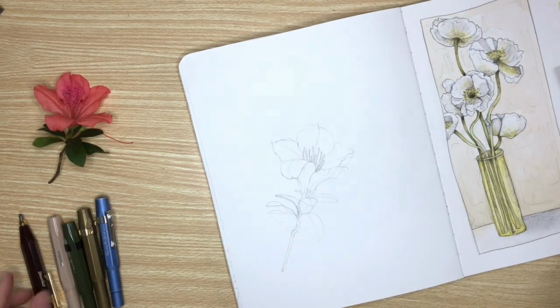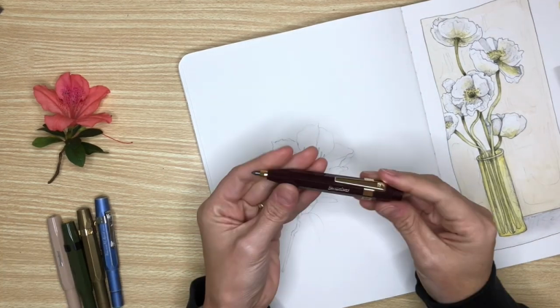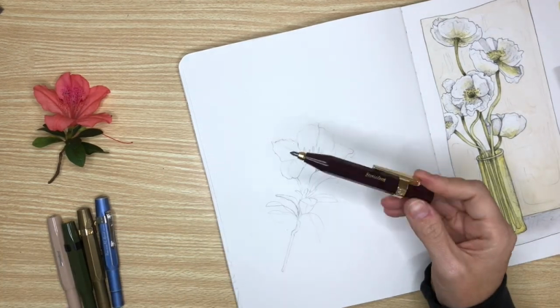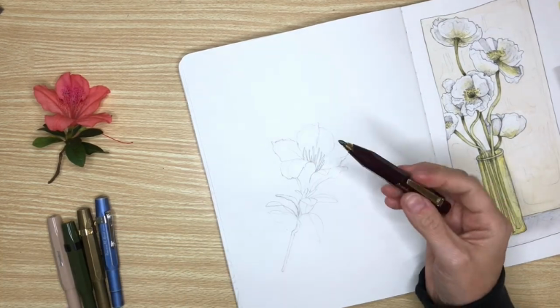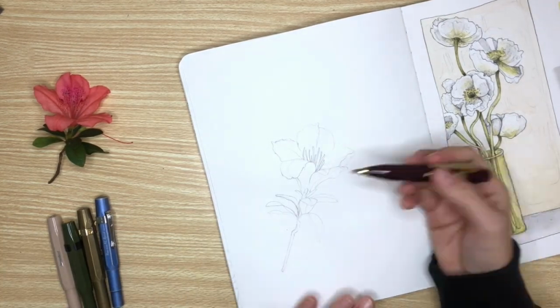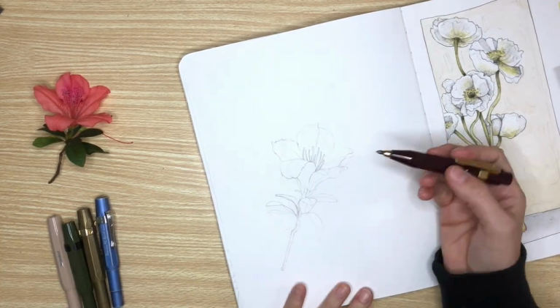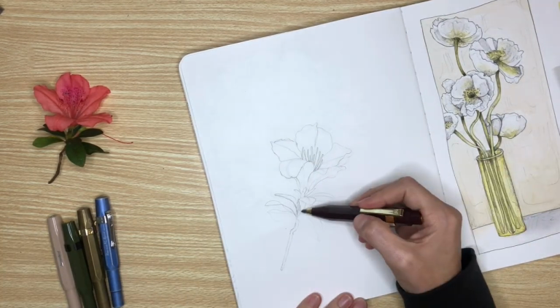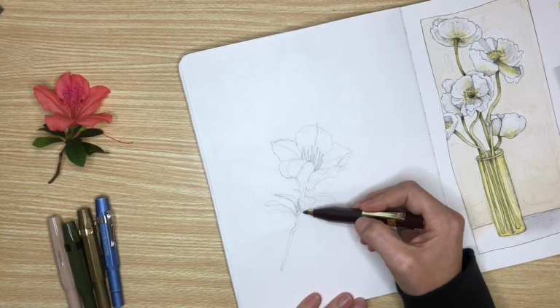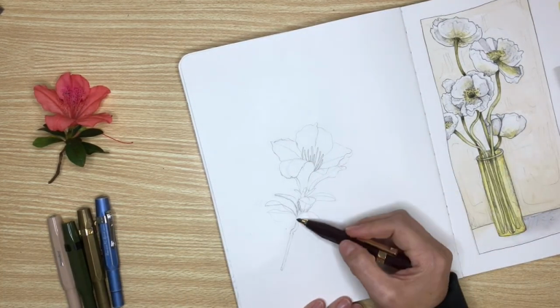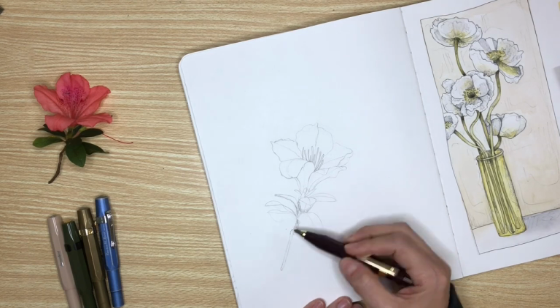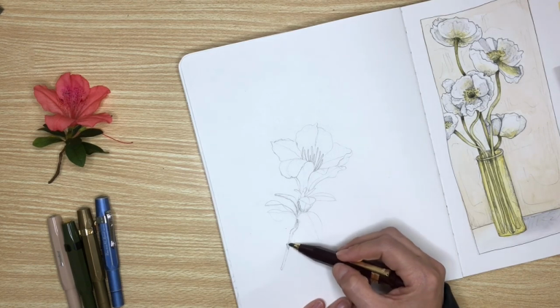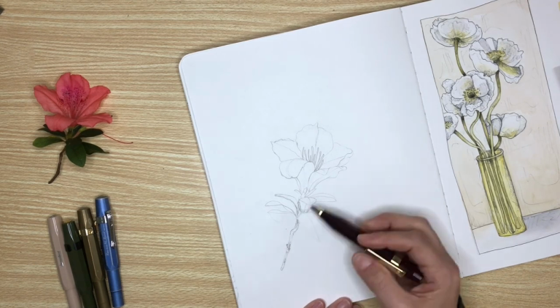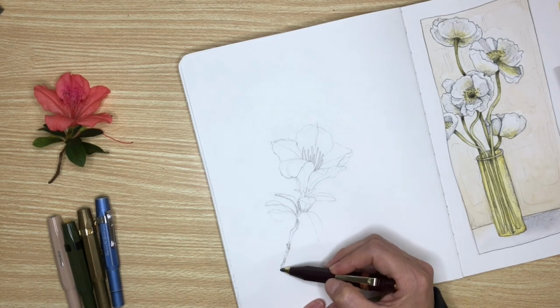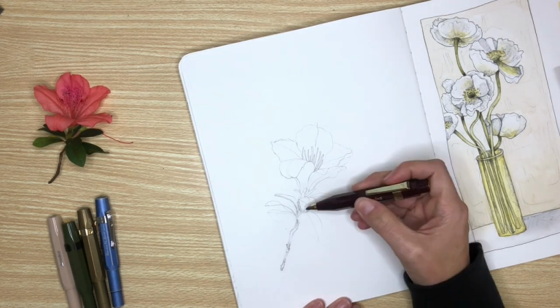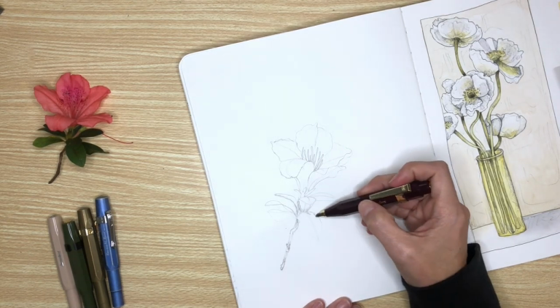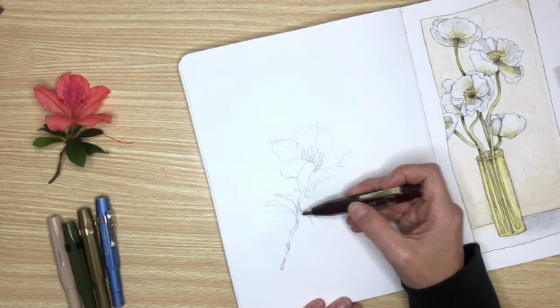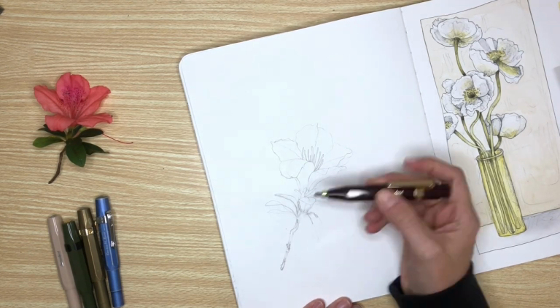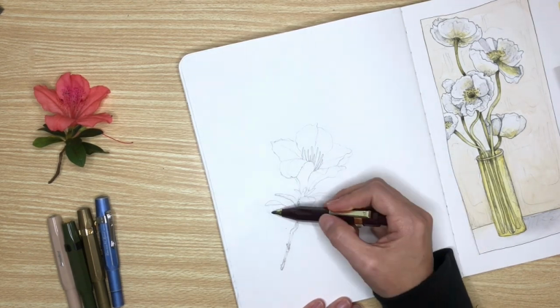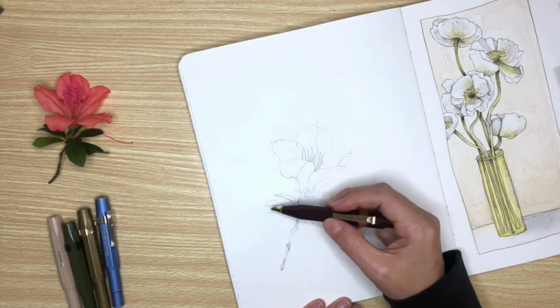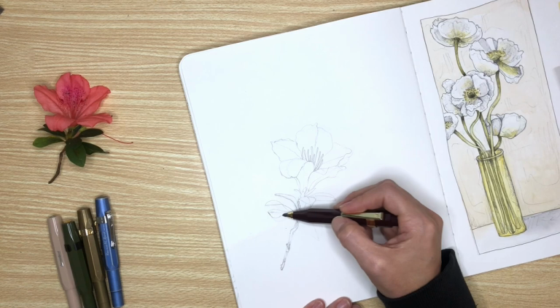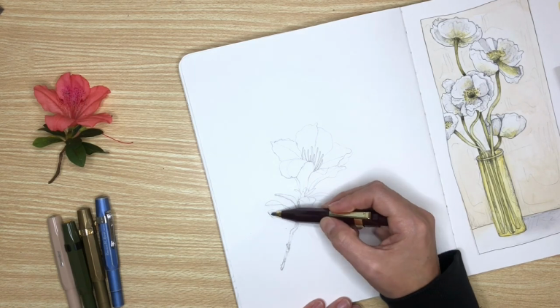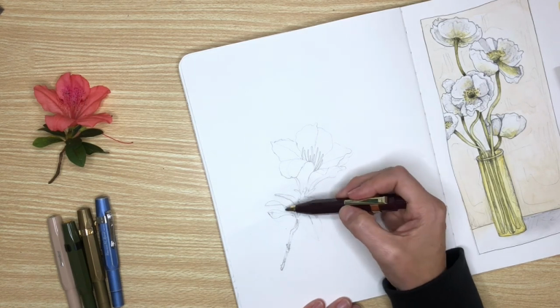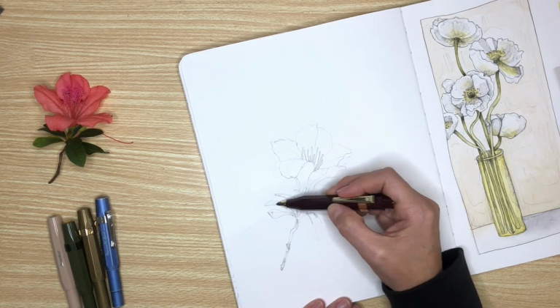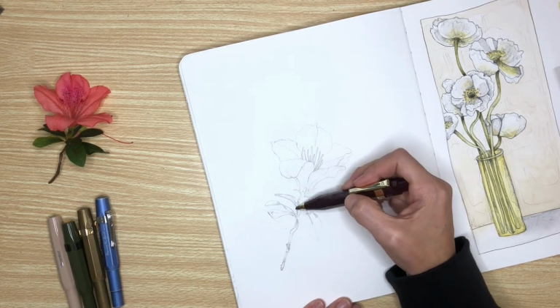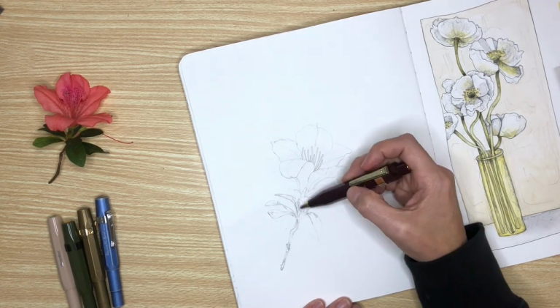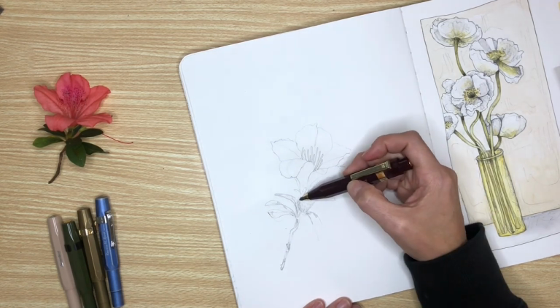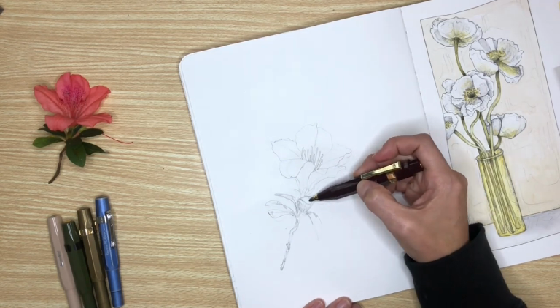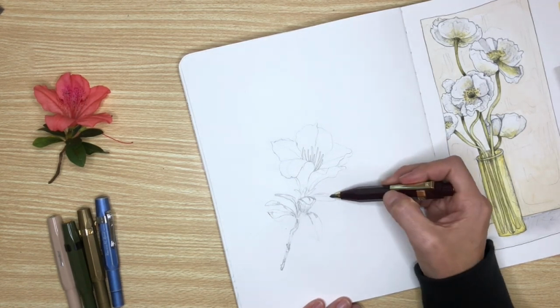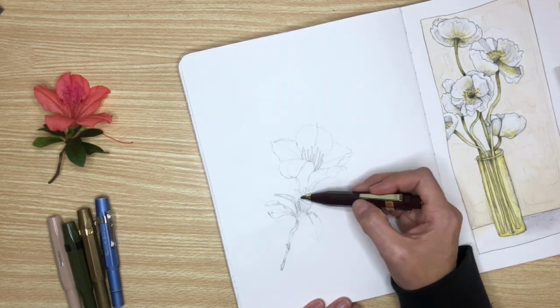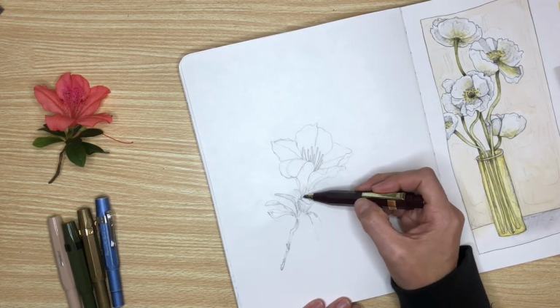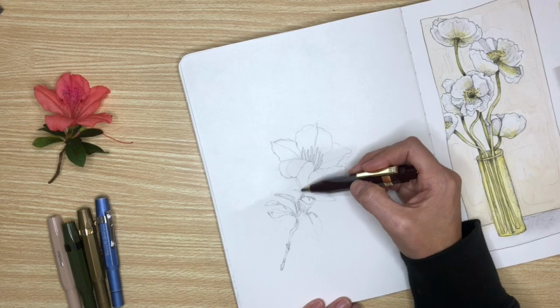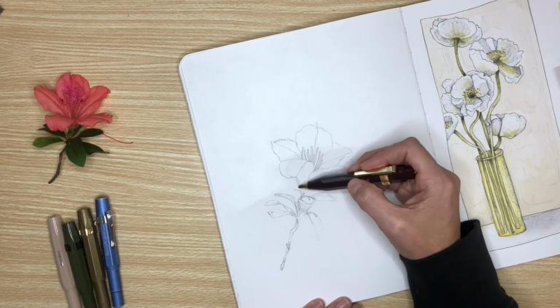Then I go ahead and grab the 3.2 millimeter lead pencil and I just kind of sketch in the values. I don't really hold it like I'm going for details — I just hold it so I can get in darker tones.